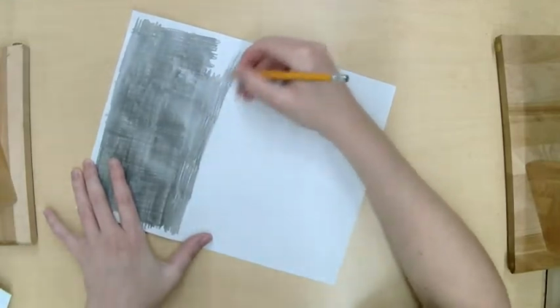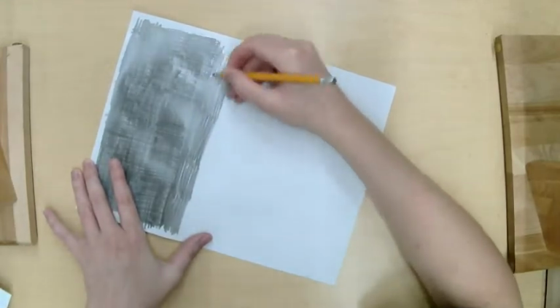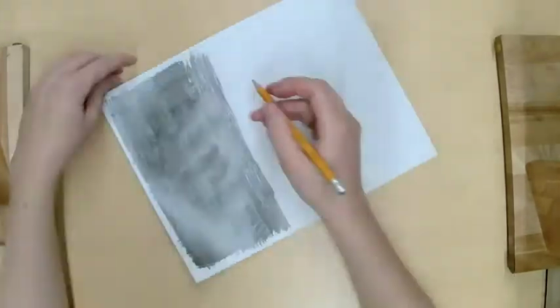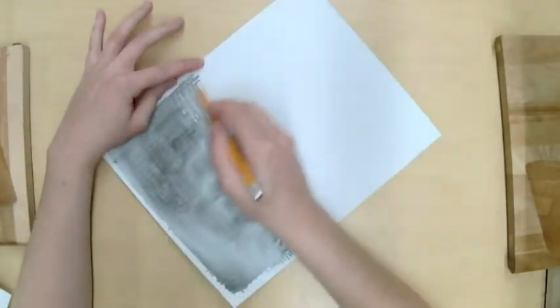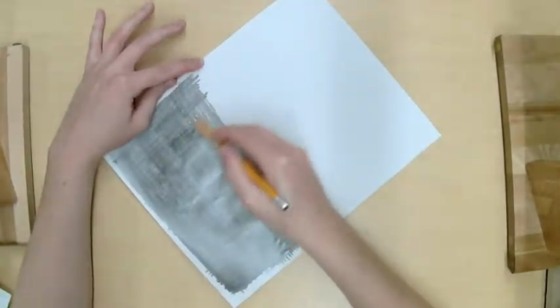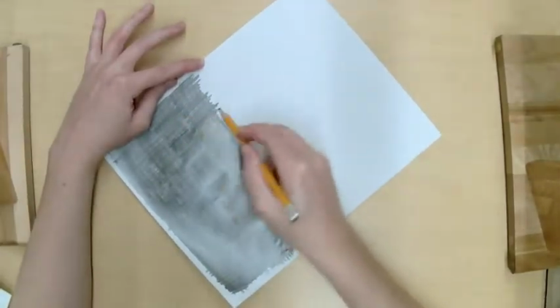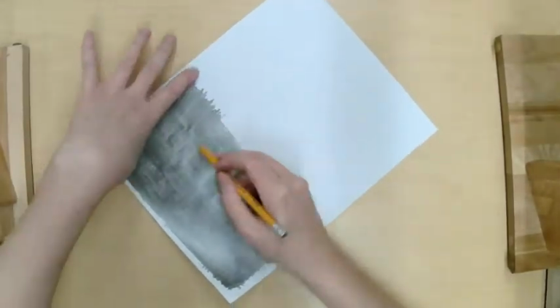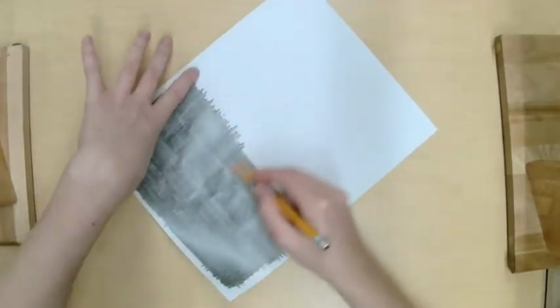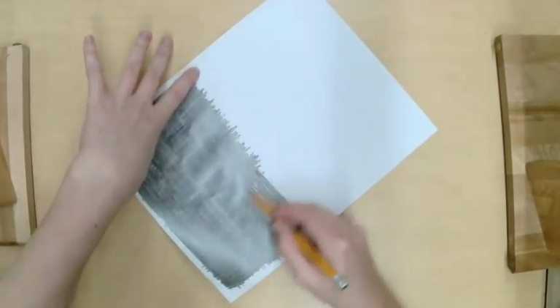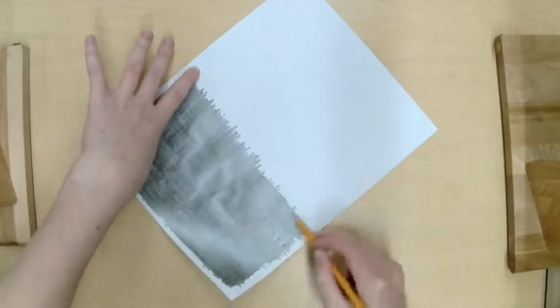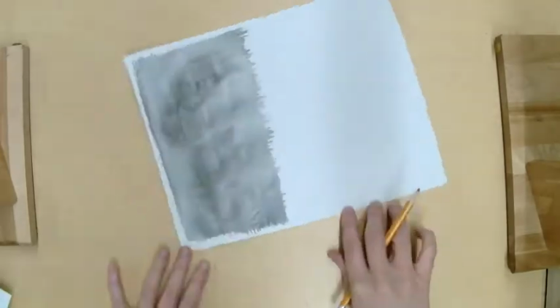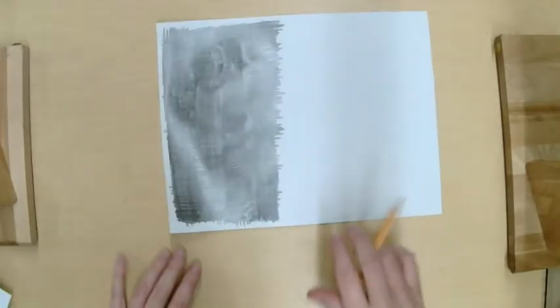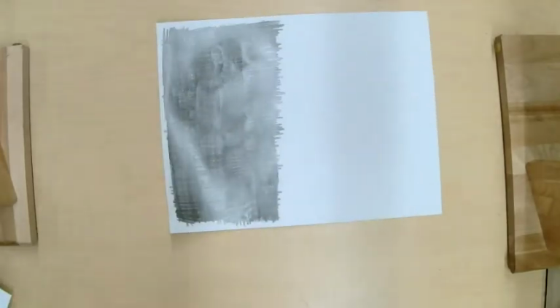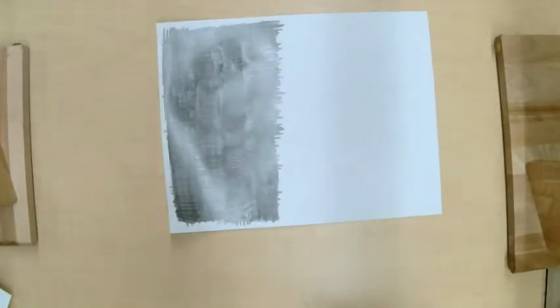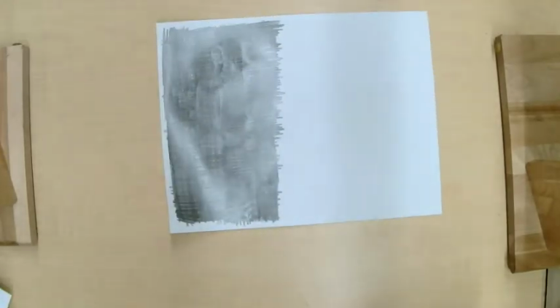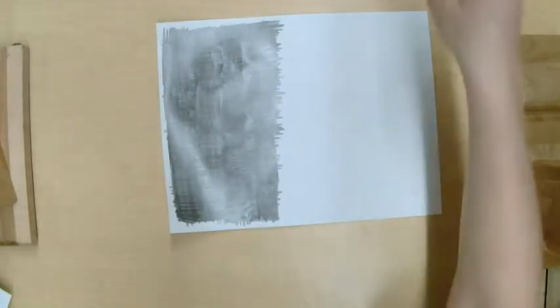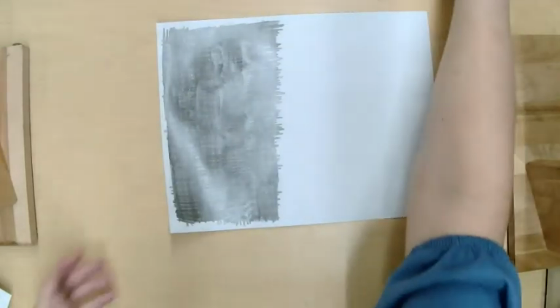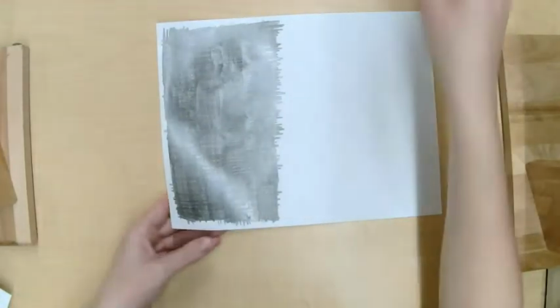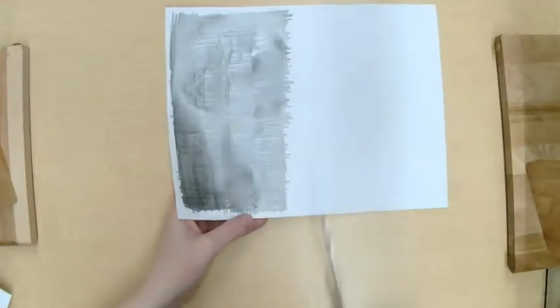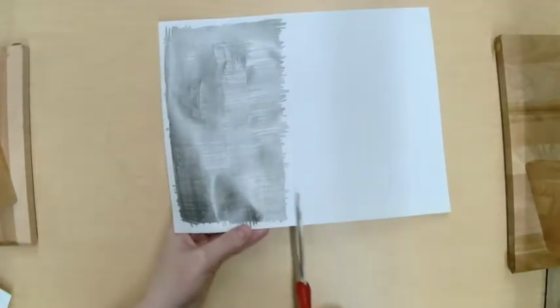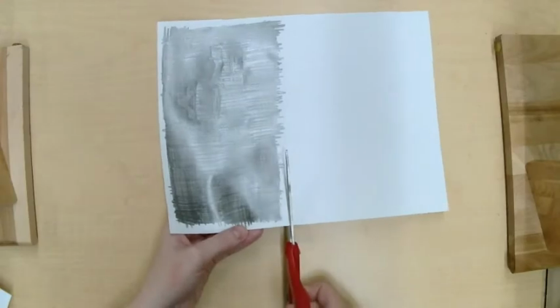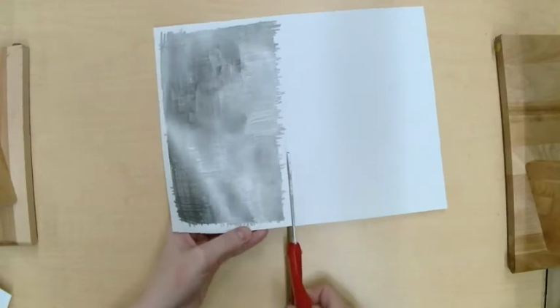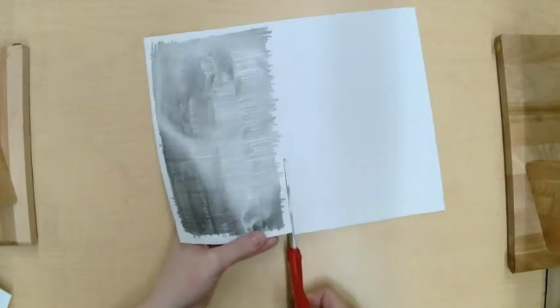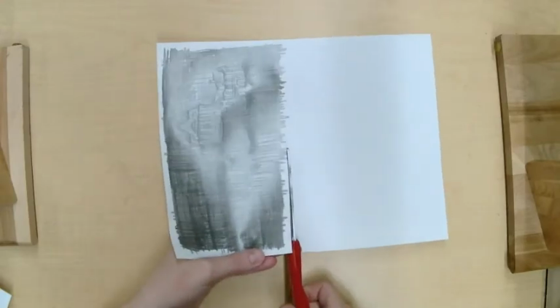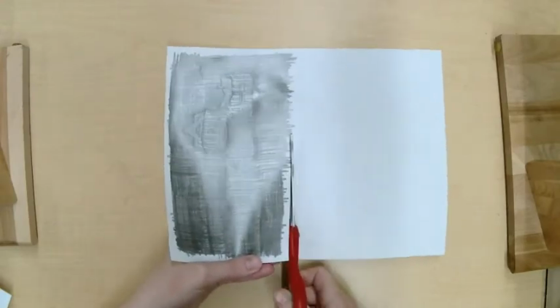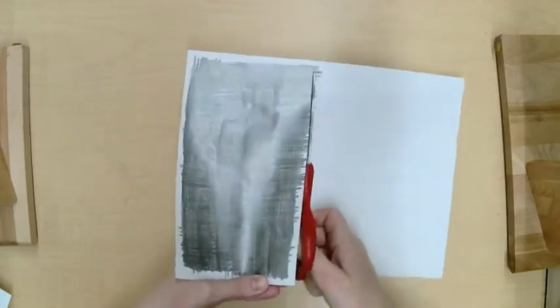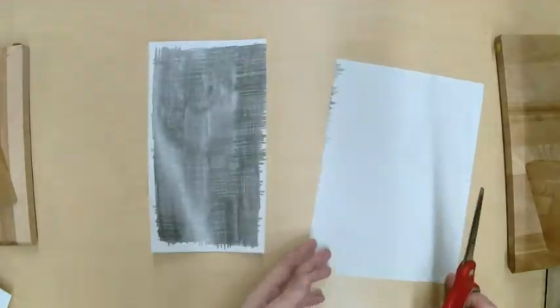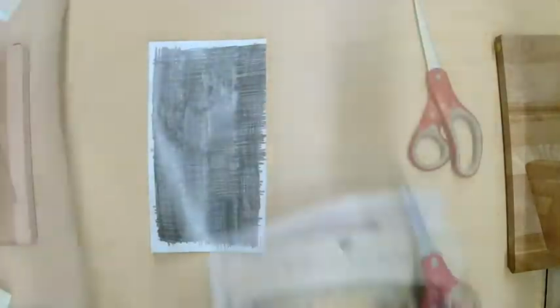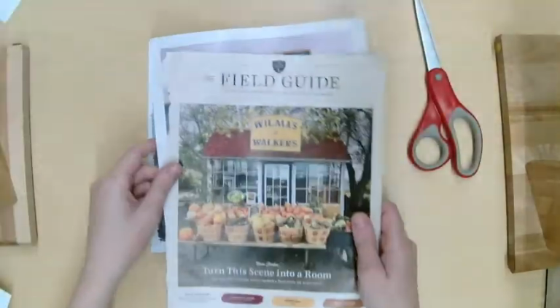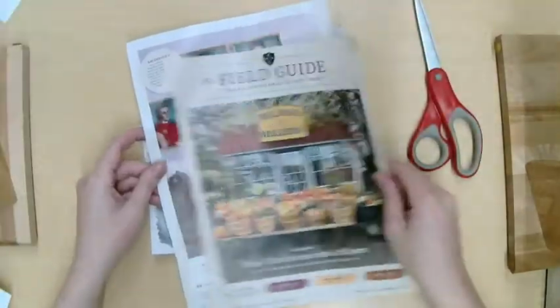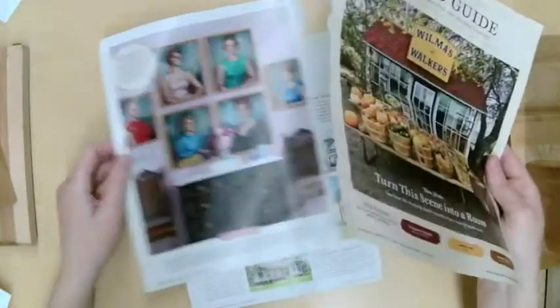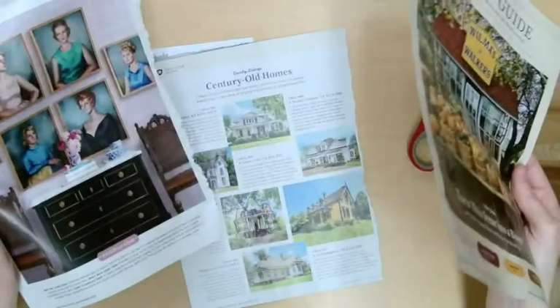Put two layers of graphite over all the area you're going to be using as your transfer paper, because it needs a lot of pencil in order for this to work. Then, so you don't accidentally start tracing on an area with no graphite, cut that off.